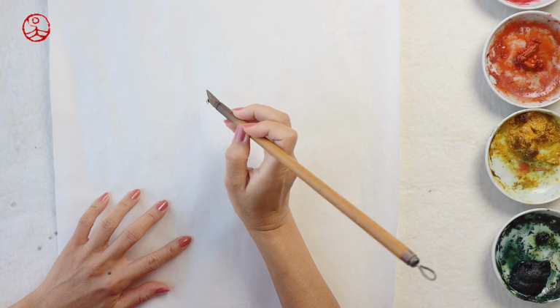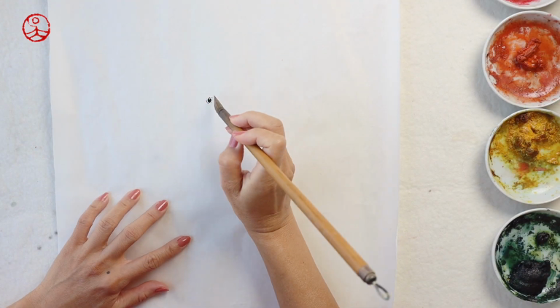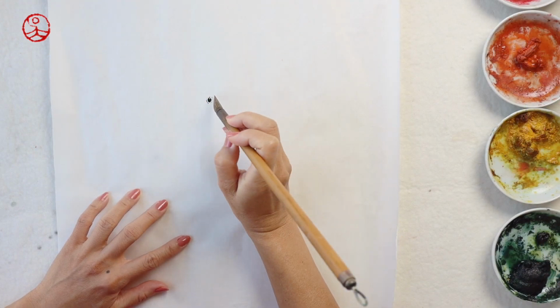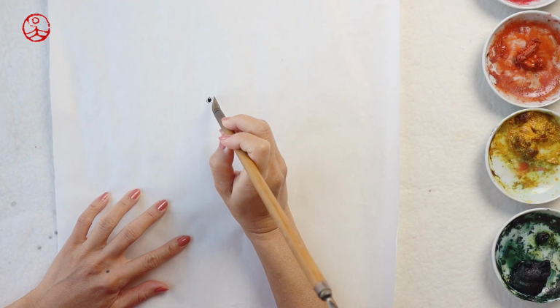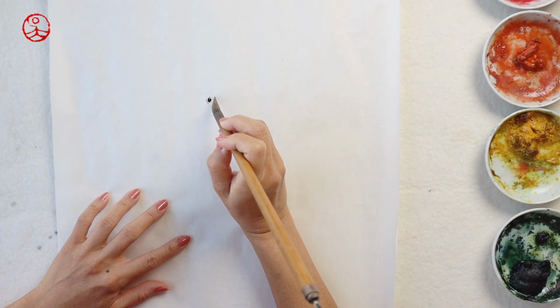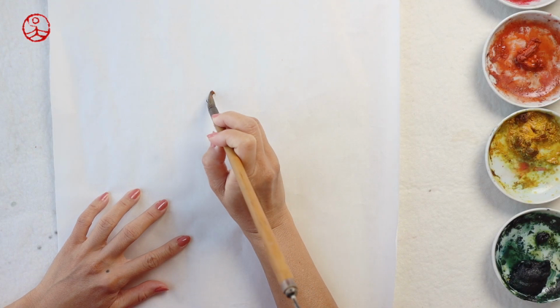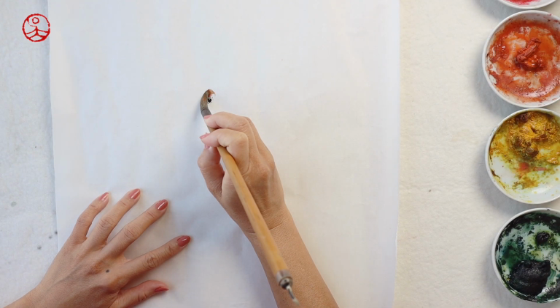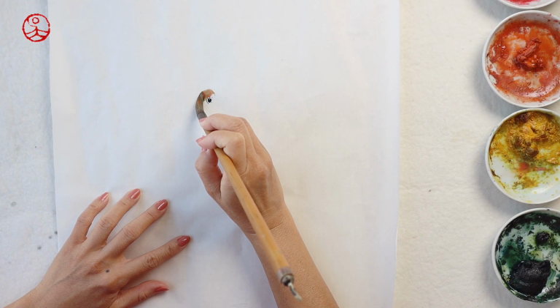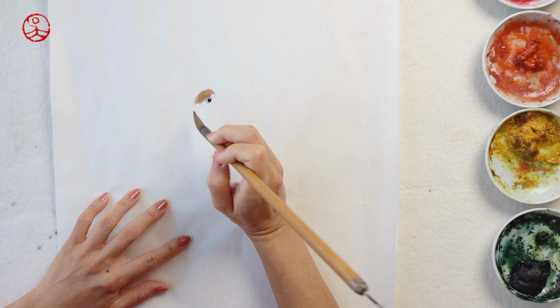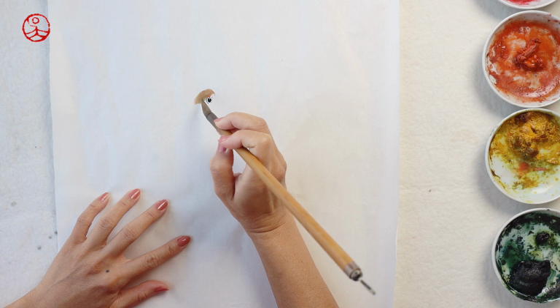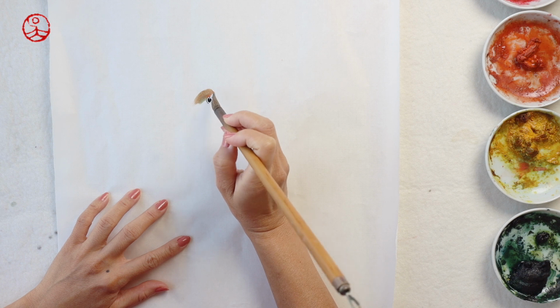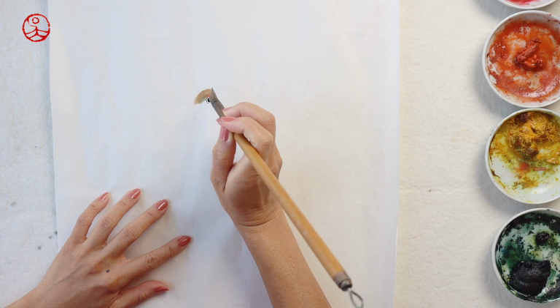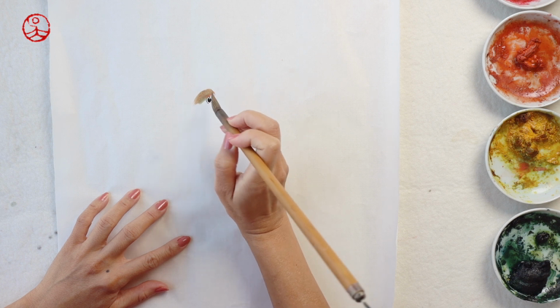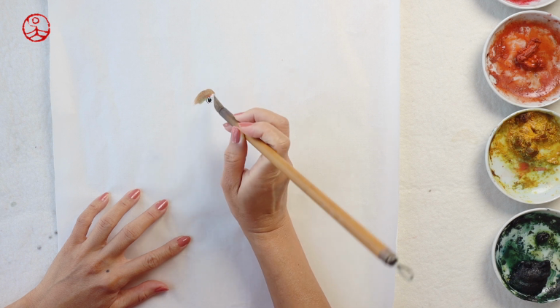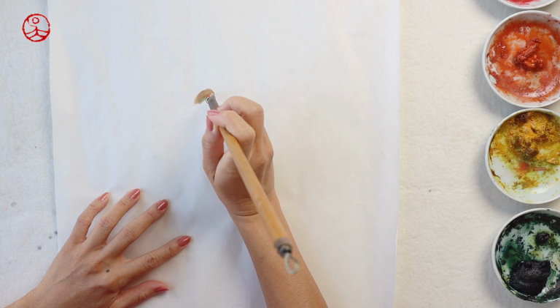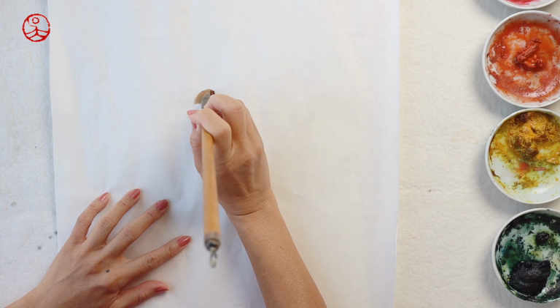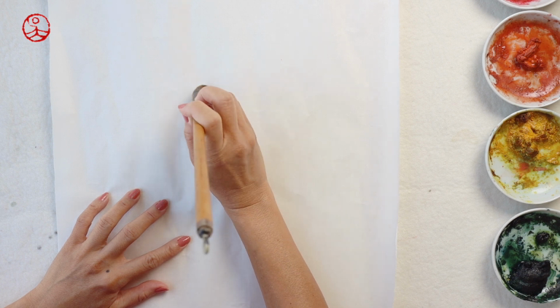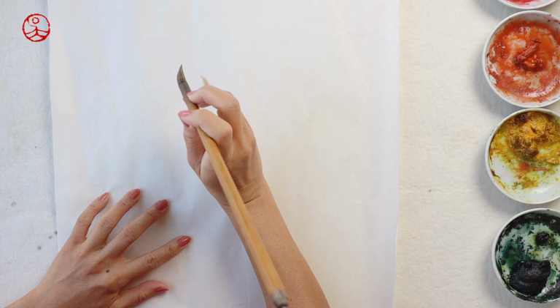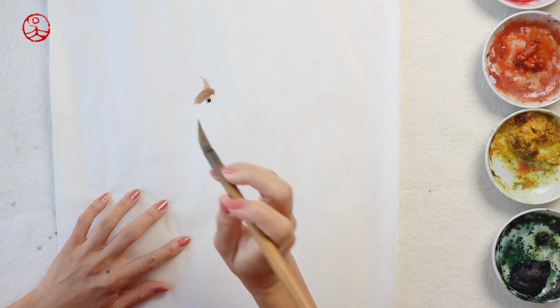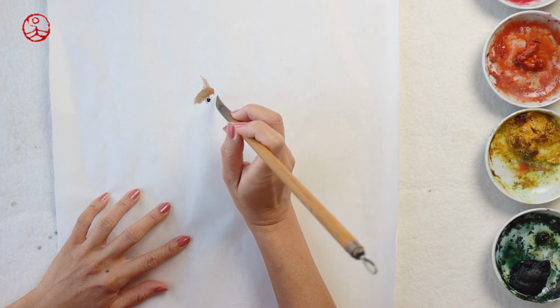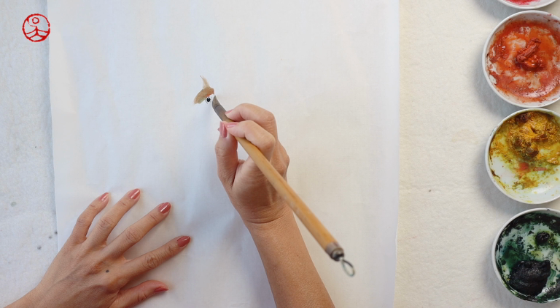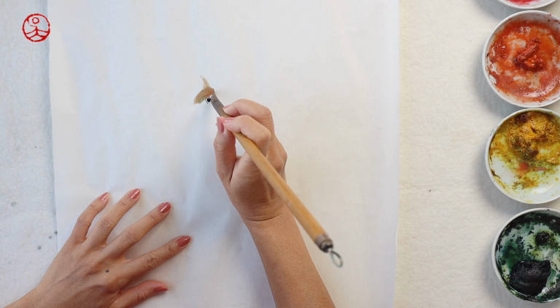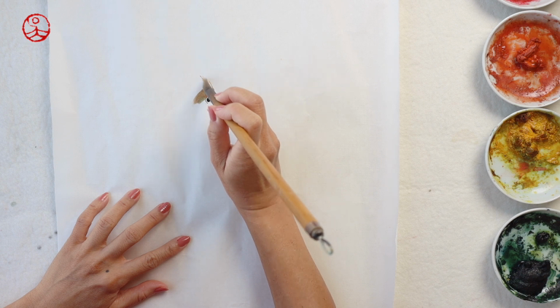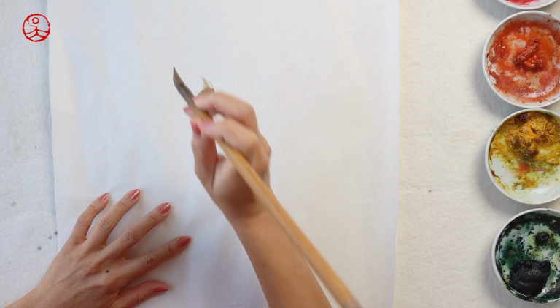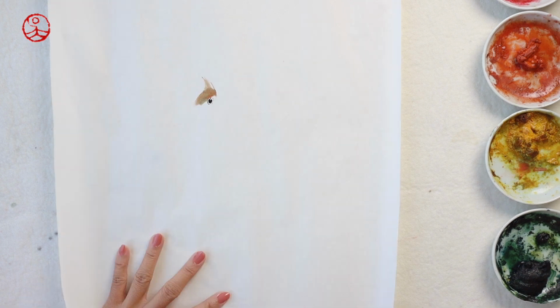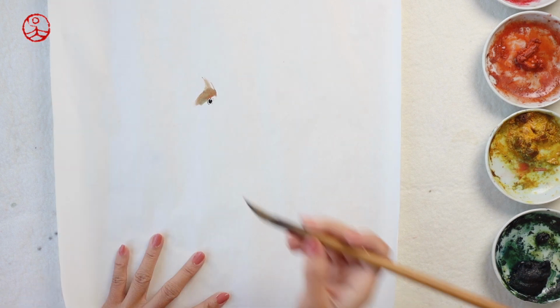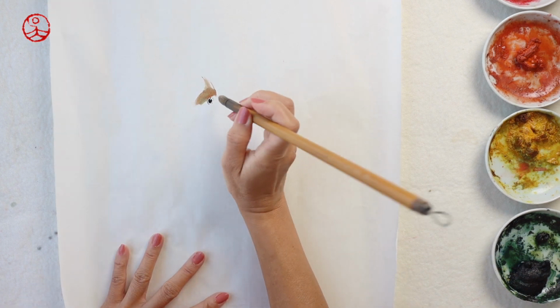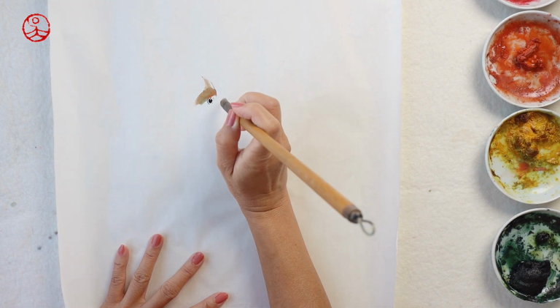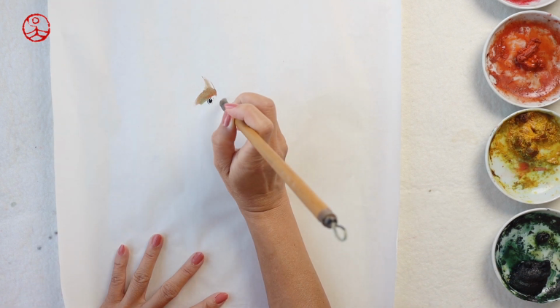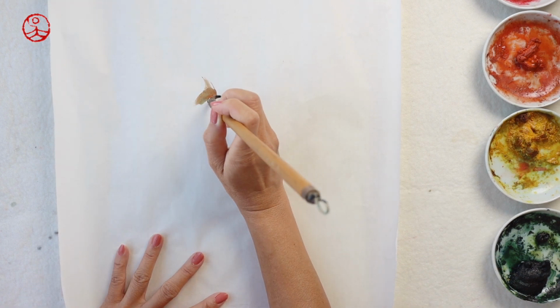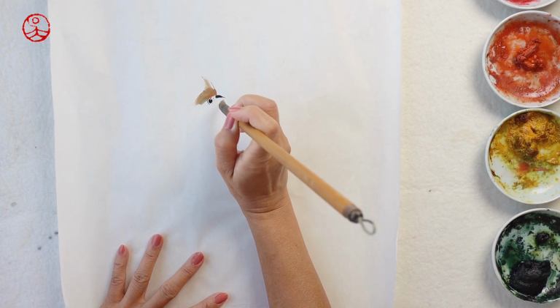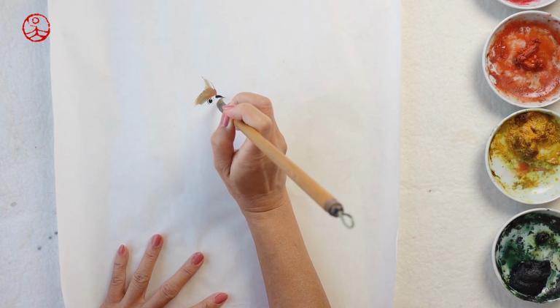Head first and then the crest. You may add more orange color or red for the crest.